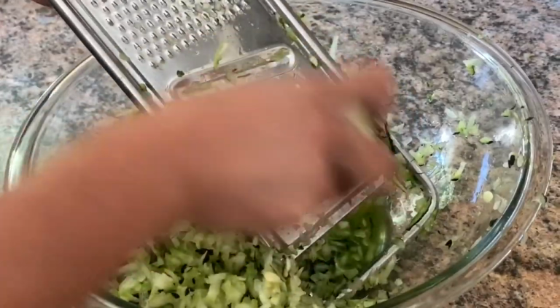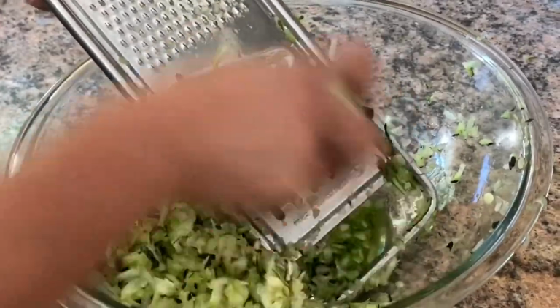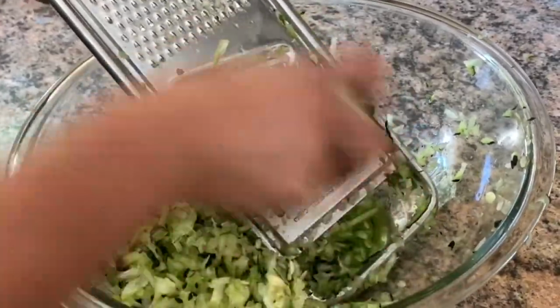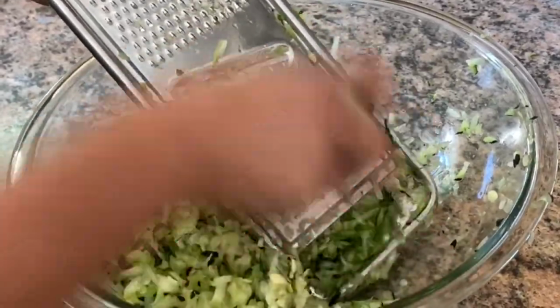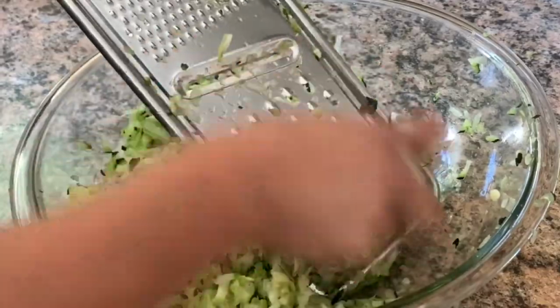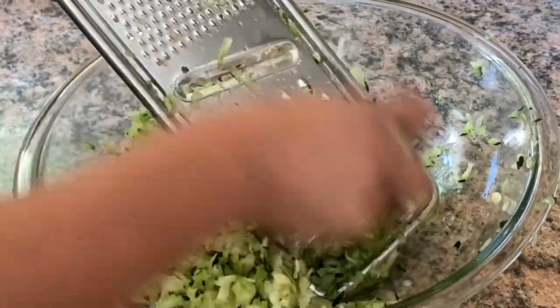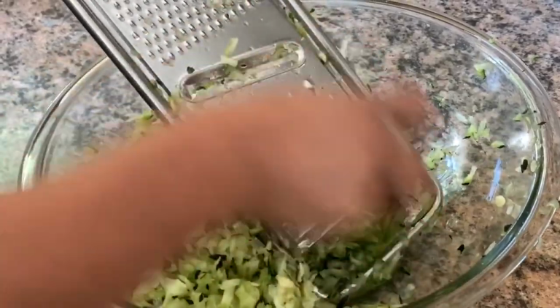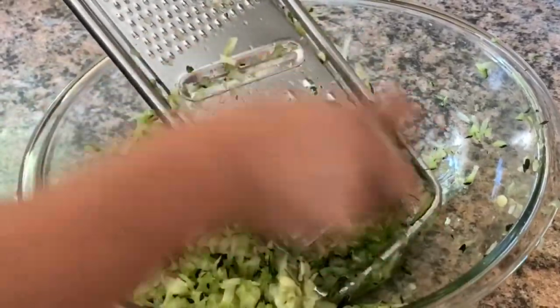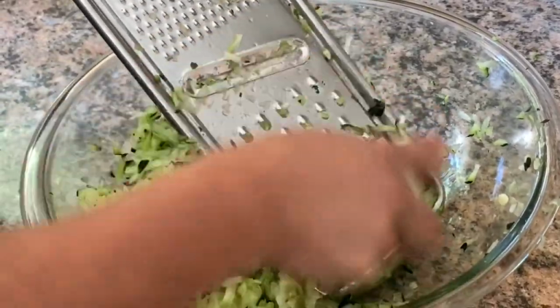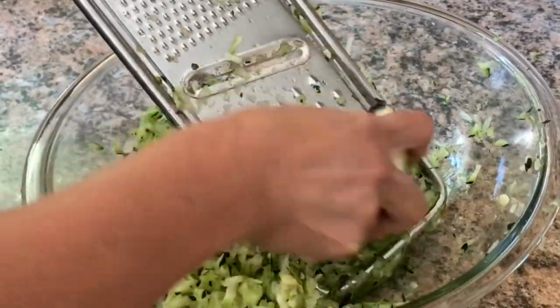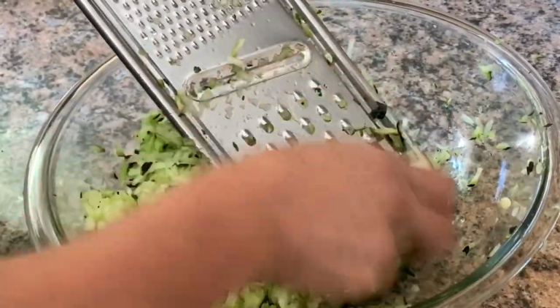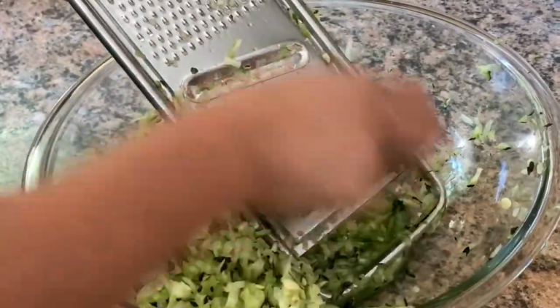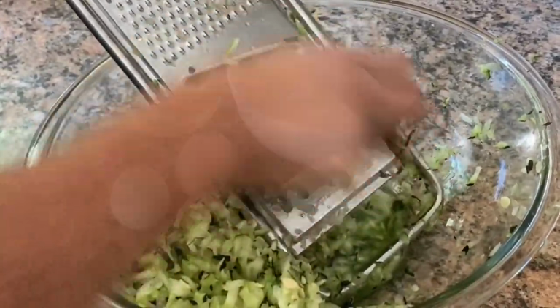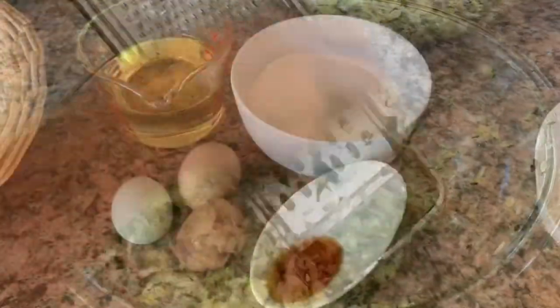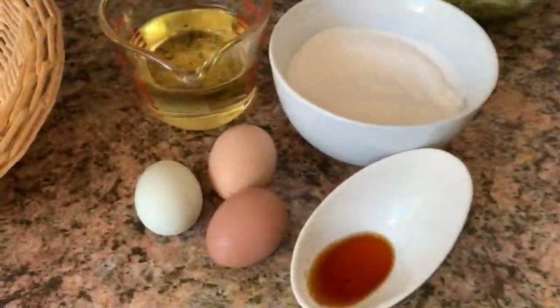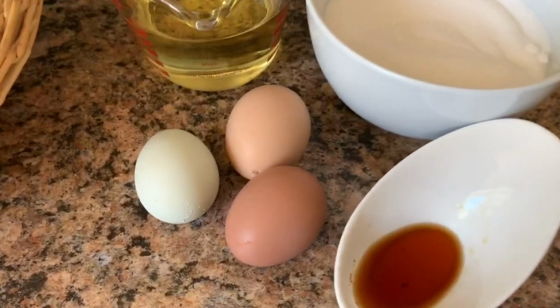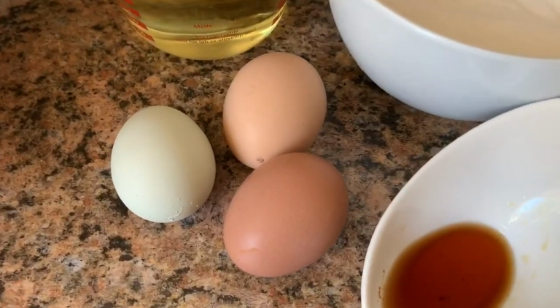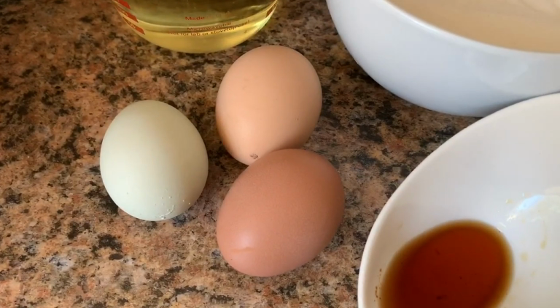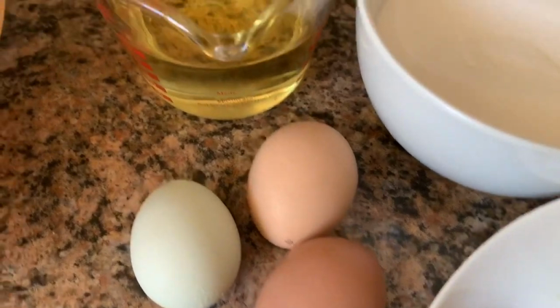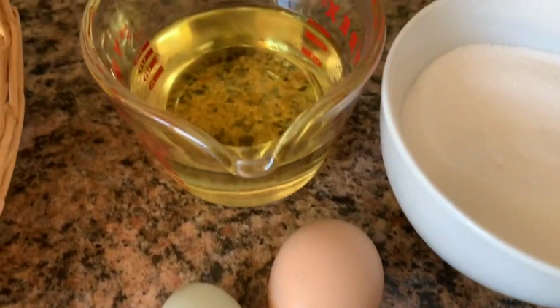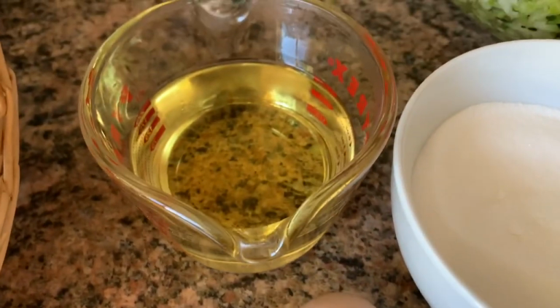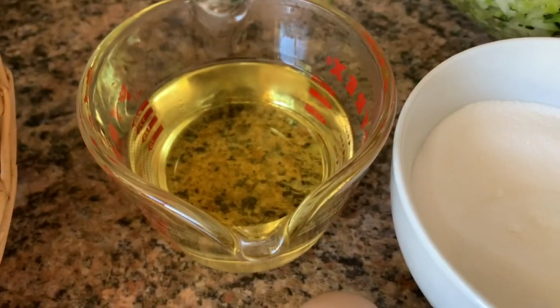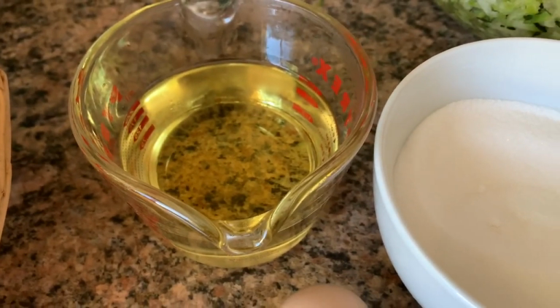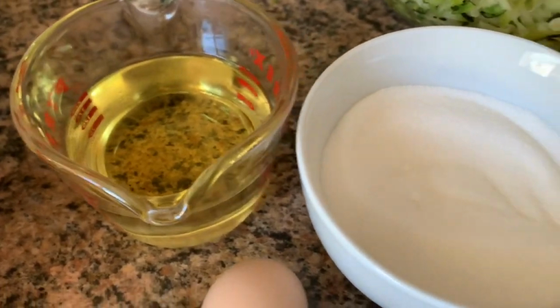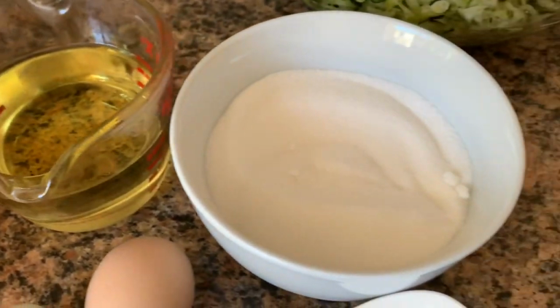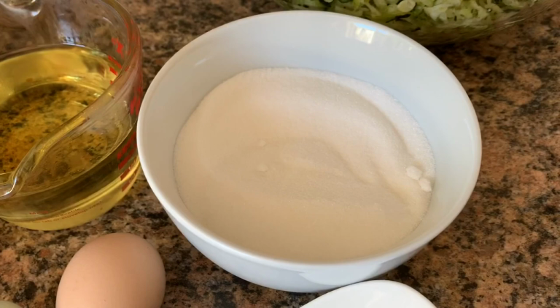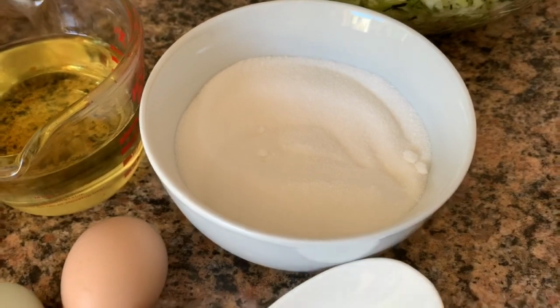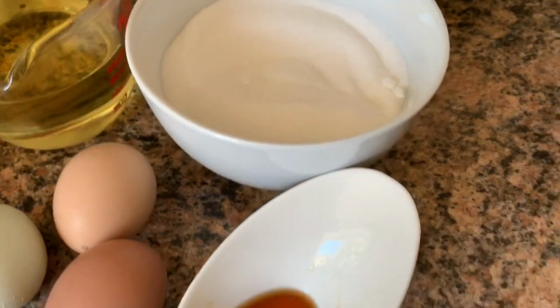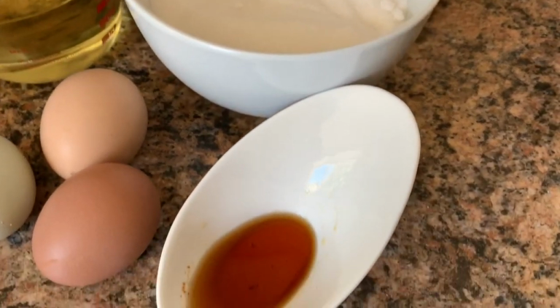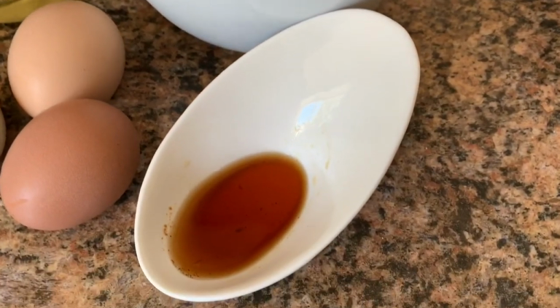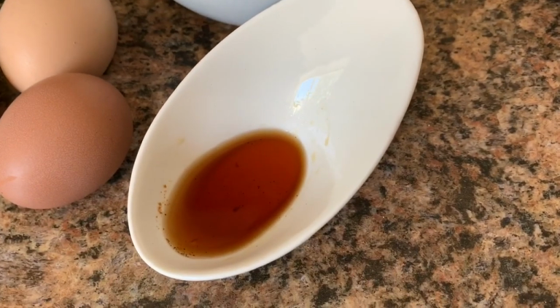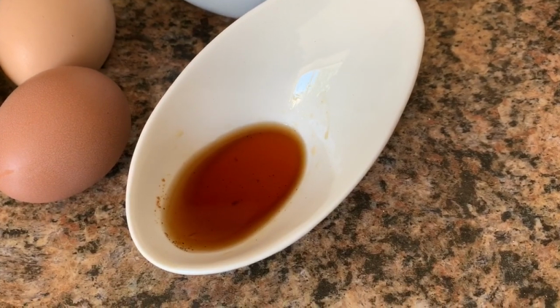You will need three cups shredded zucchini — make sure to drain any excess liquid — three eggs at room temperature, one cup vegetable oil, one and a half to two cups sugar if you'd like sweeter bread, and two teaspoons vanilla.